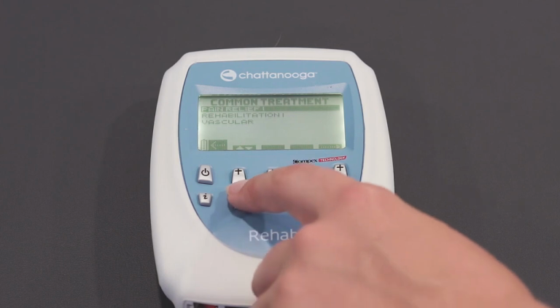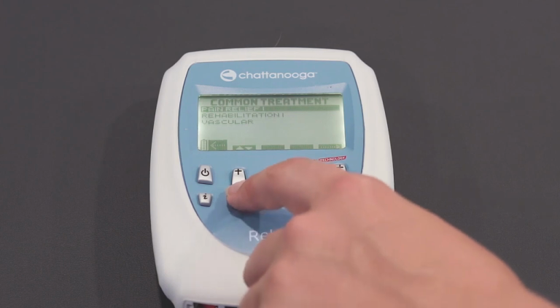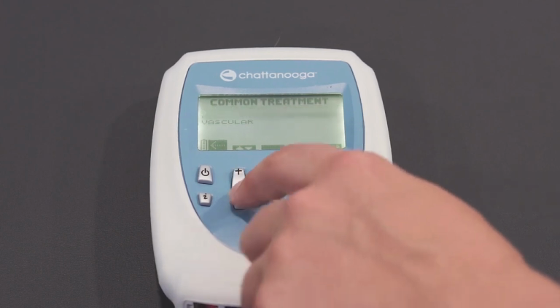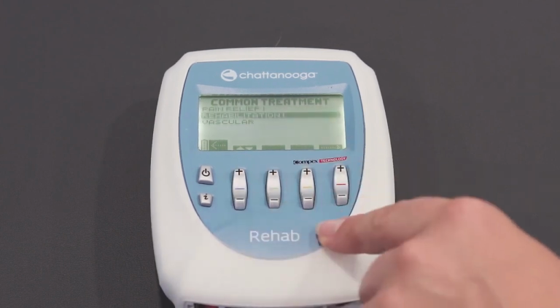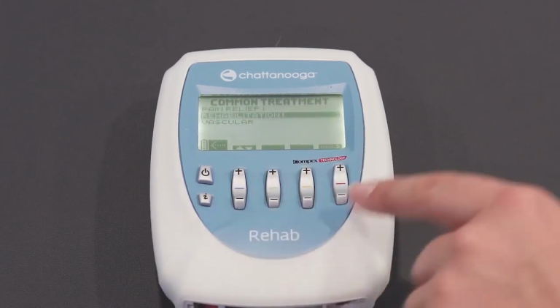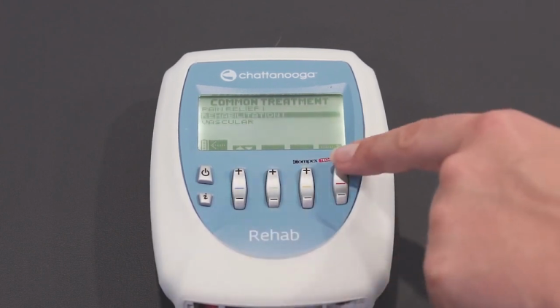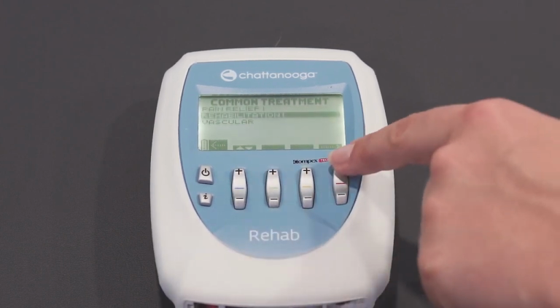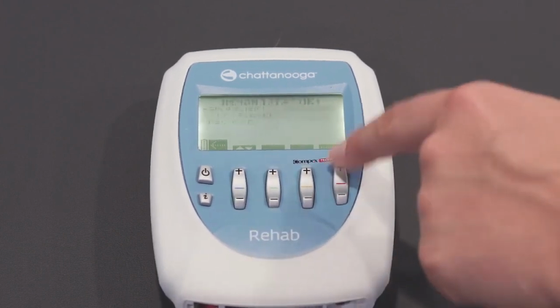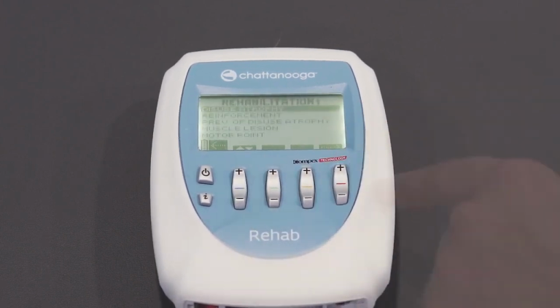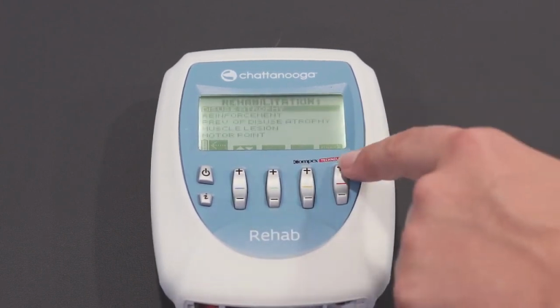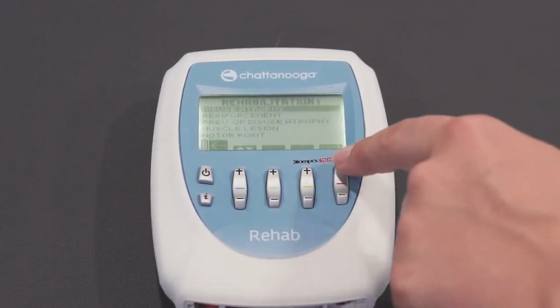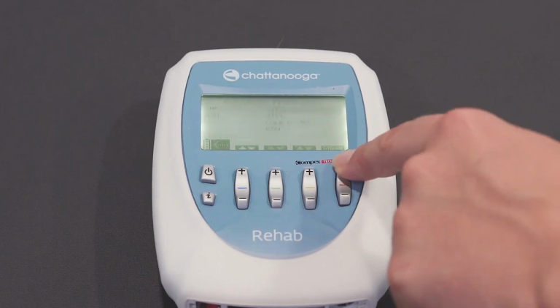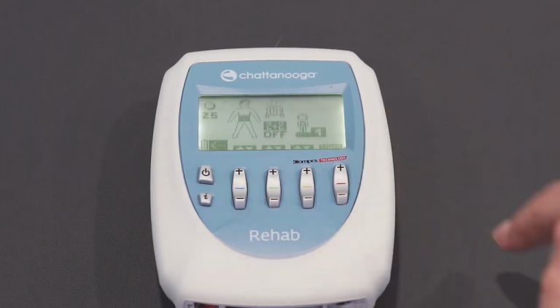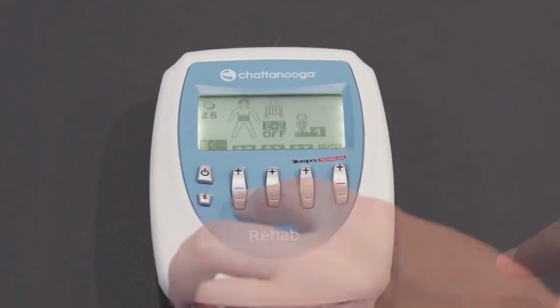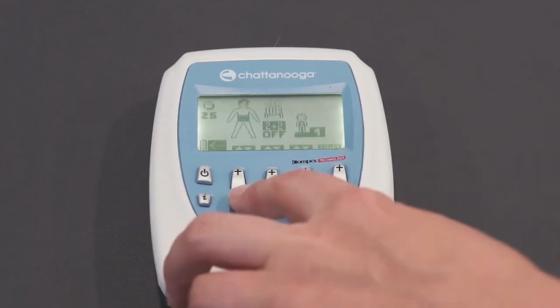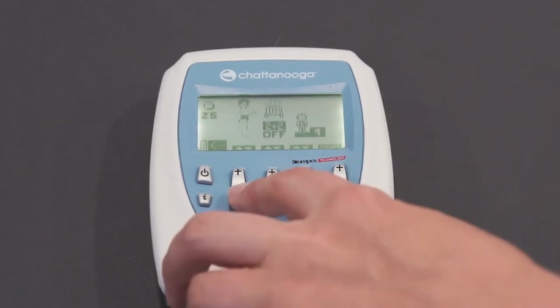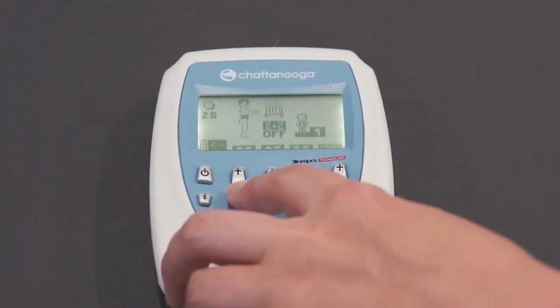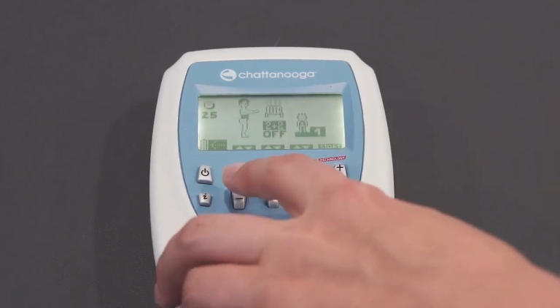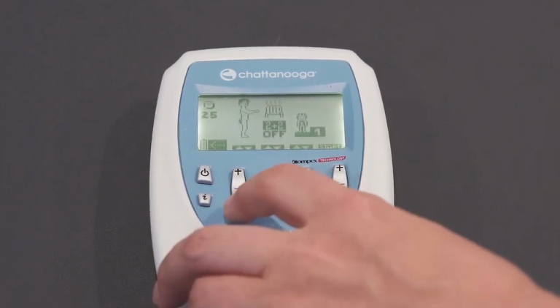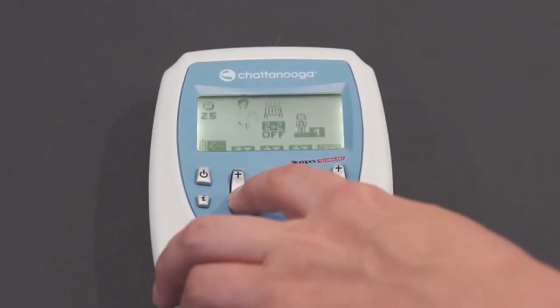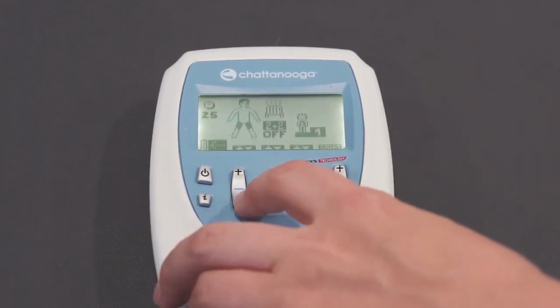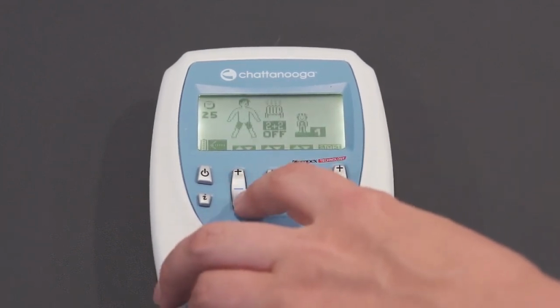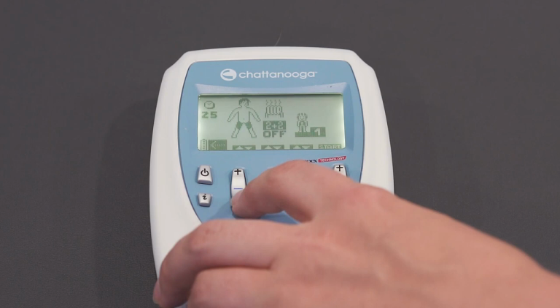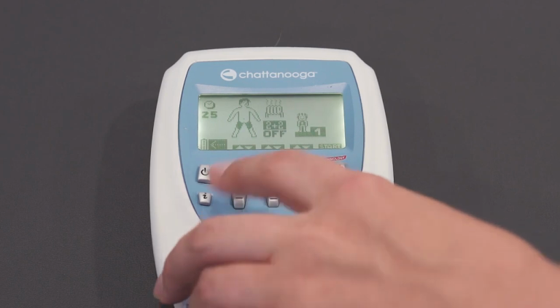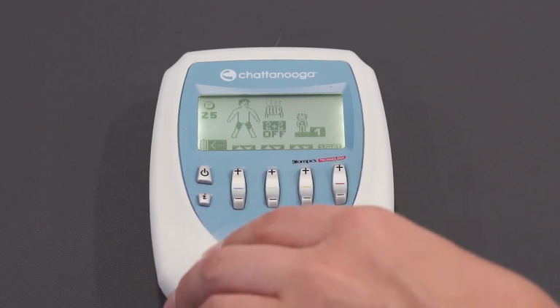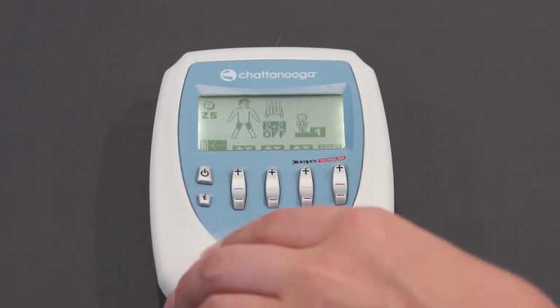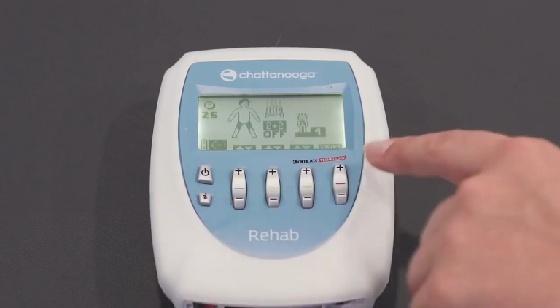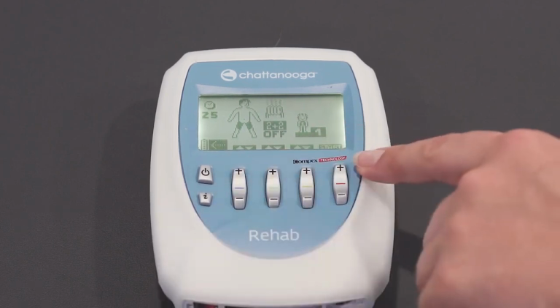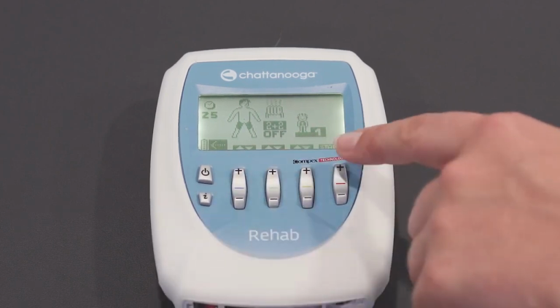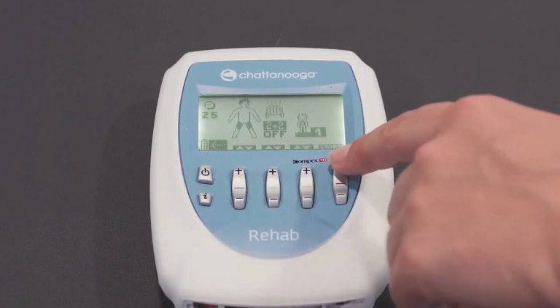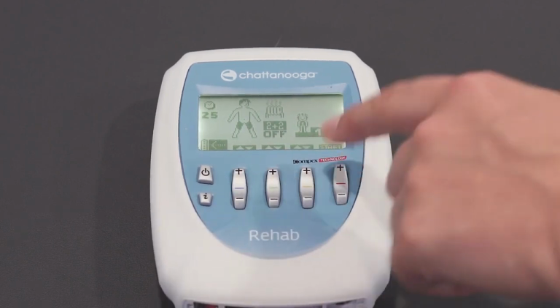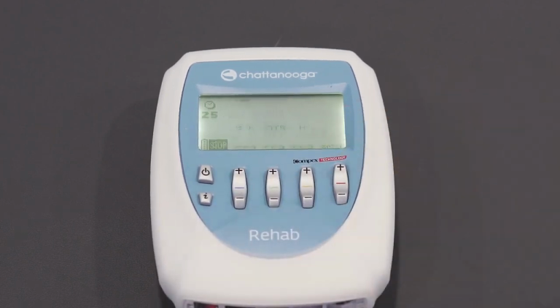To start with, press enter on common treatments. Scroll down to rehabilitation 1 and enter on disuse atrophy. You need to let the machine know which part of the body you are targeting. Scroll down until the quadriceps area is blacked out and then press start.